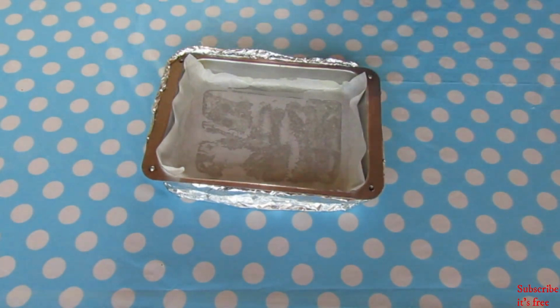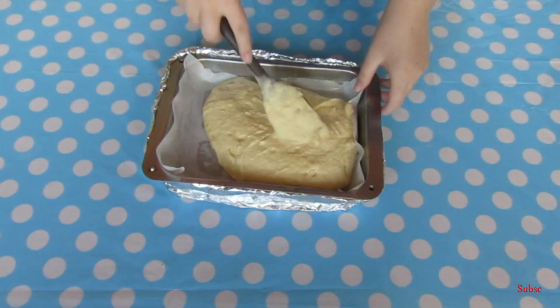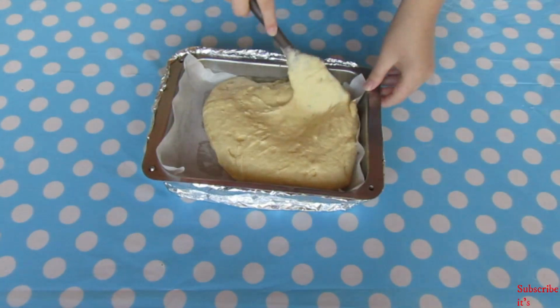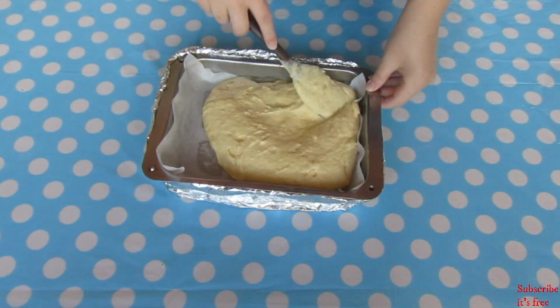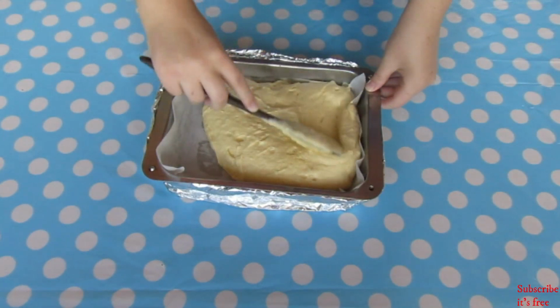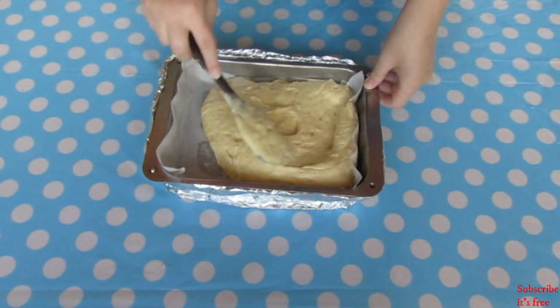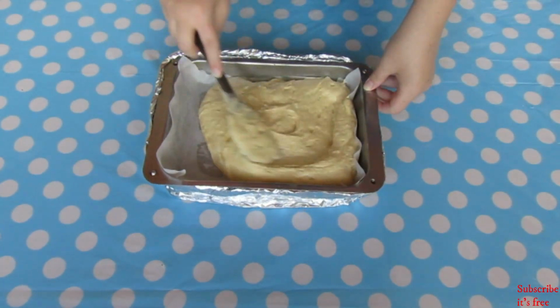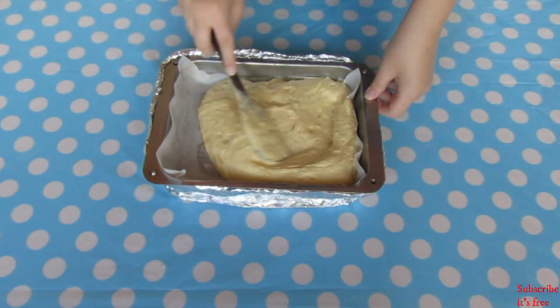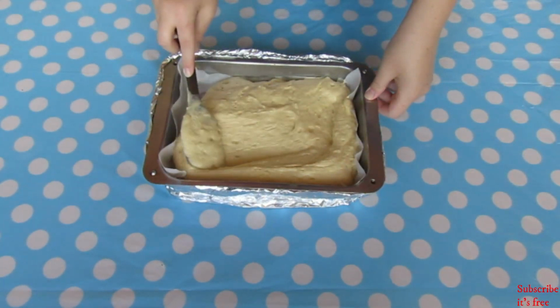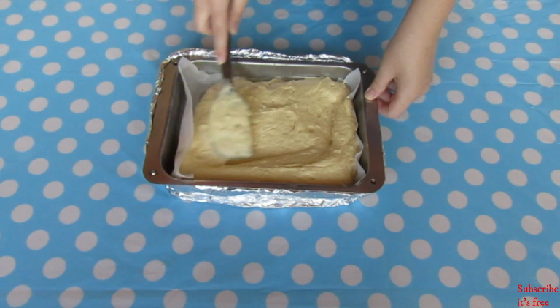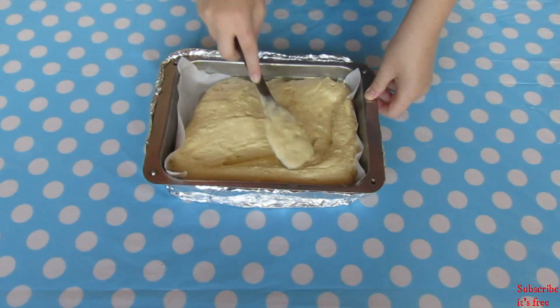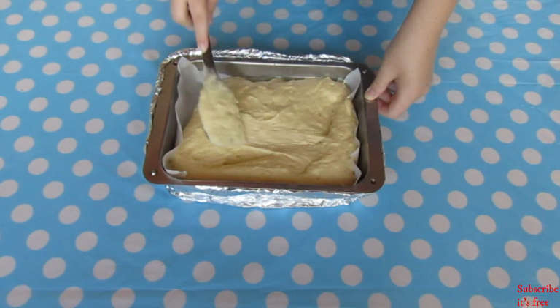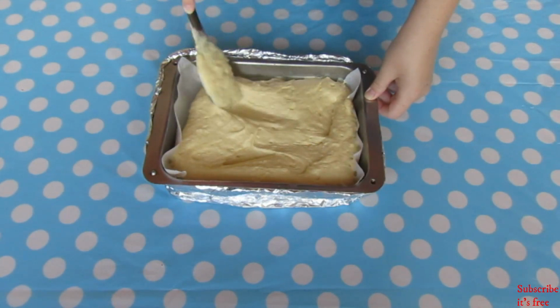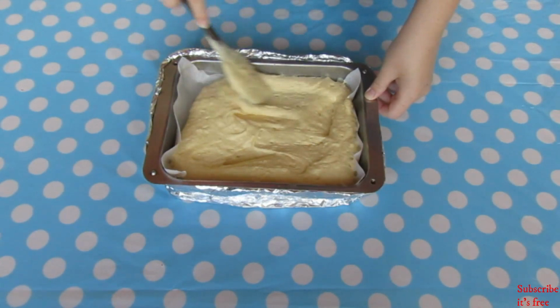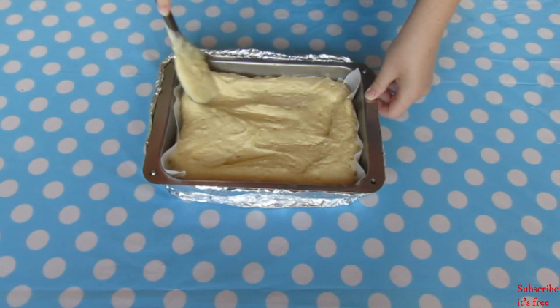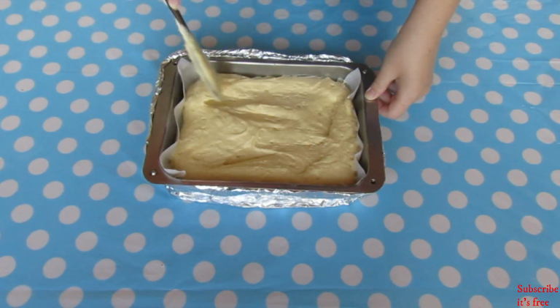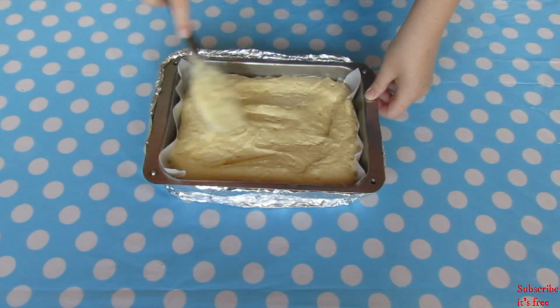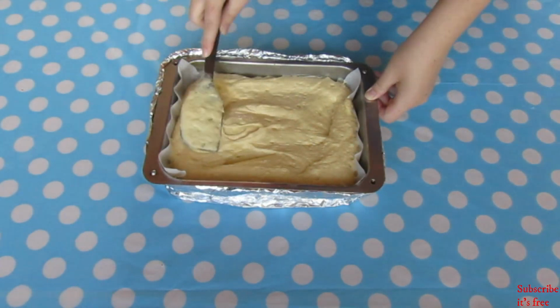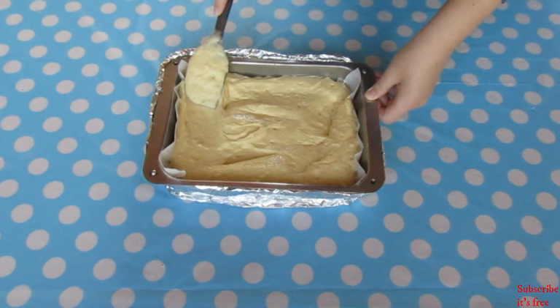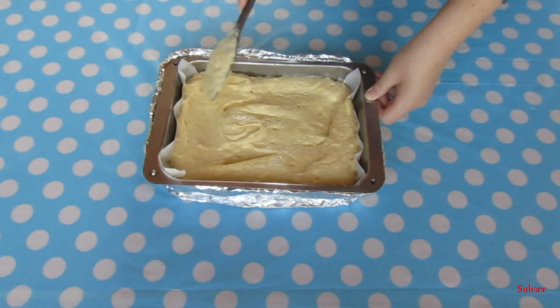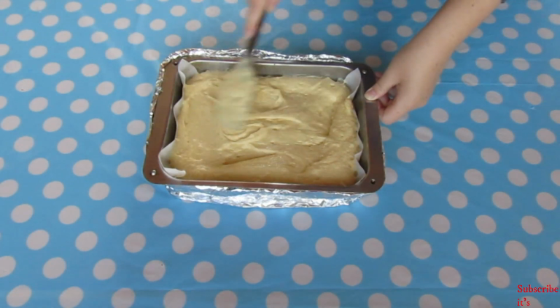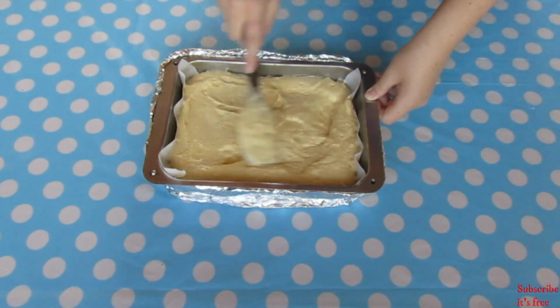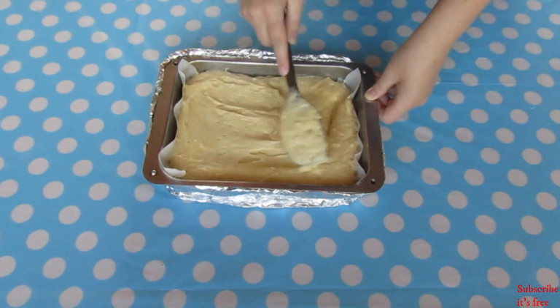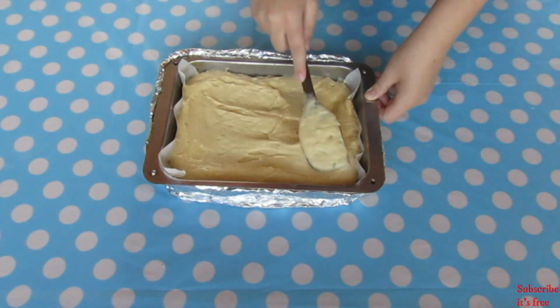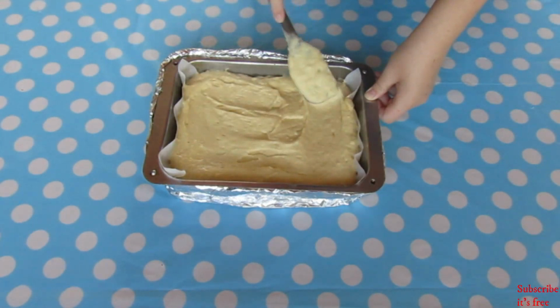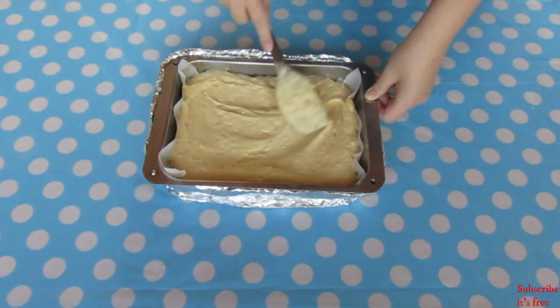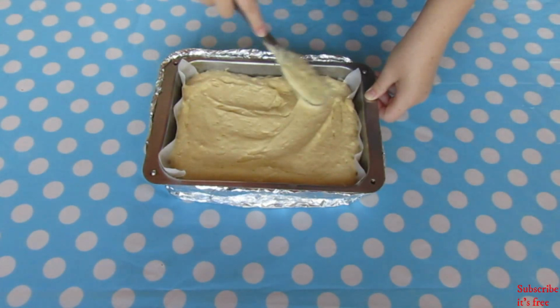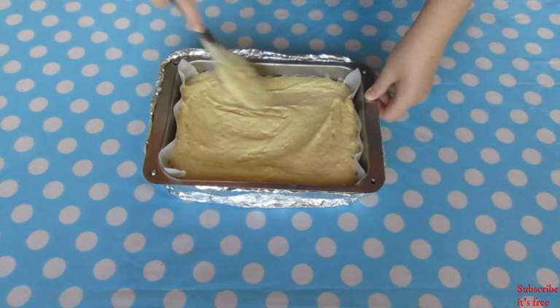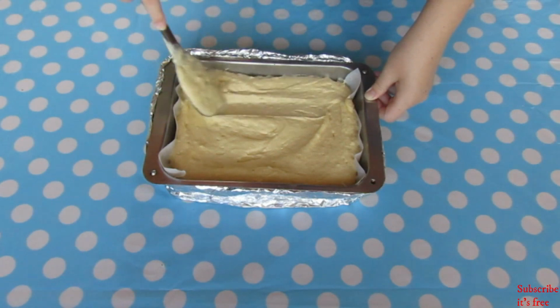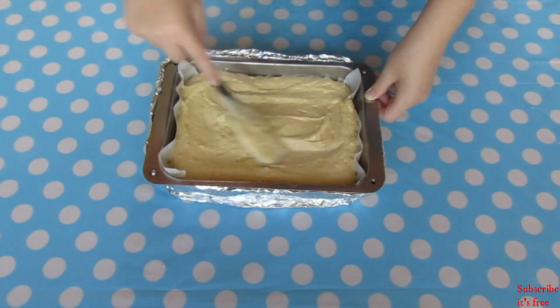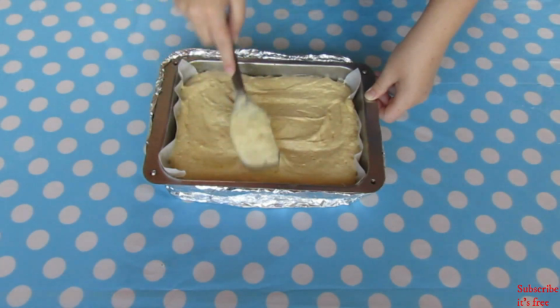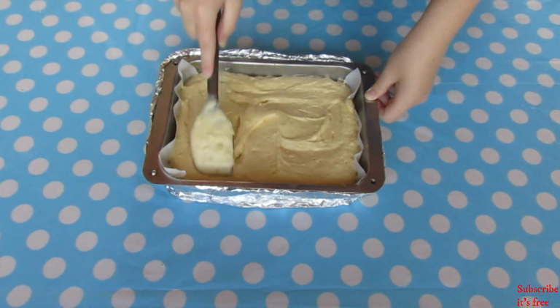Pour the cake batter in and bake at 180 degrees Celsius for 20 to 30 minutes. Test with a toothpick — if it comes out clean, your cake is ready.